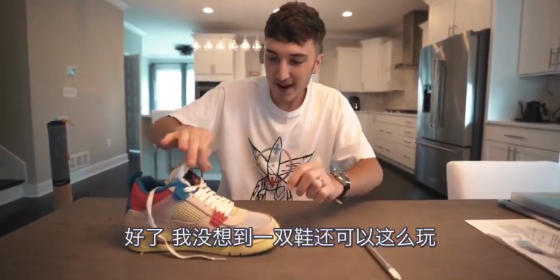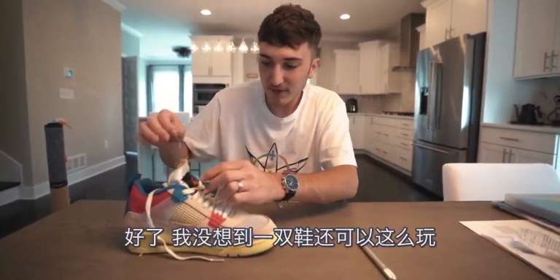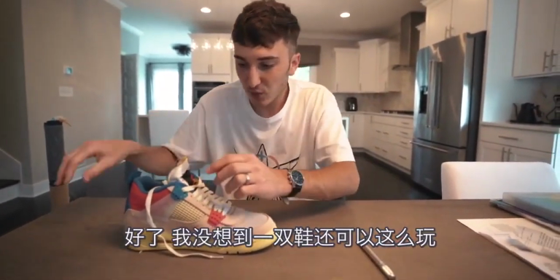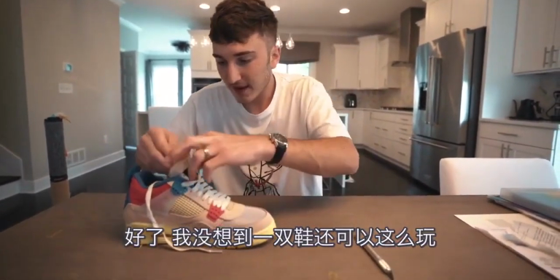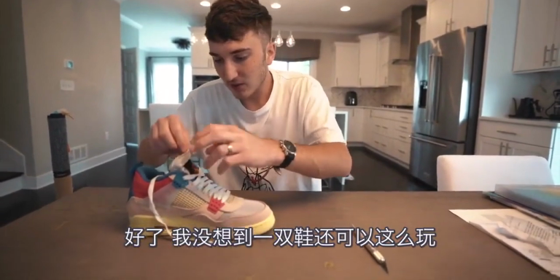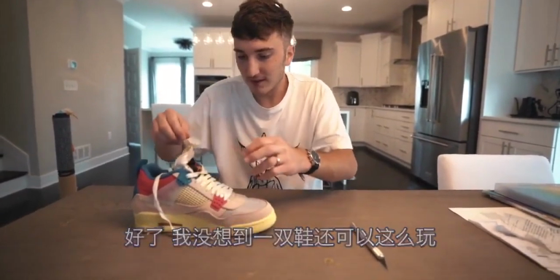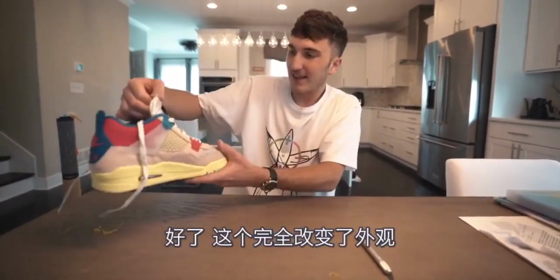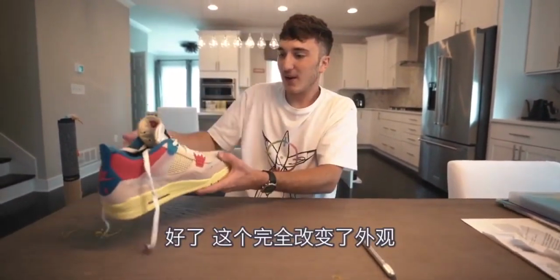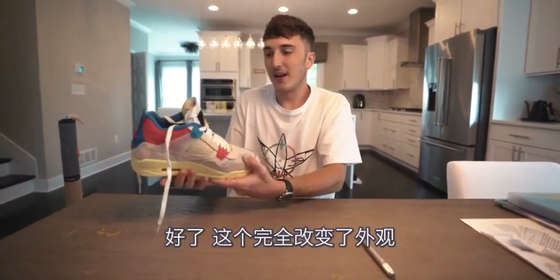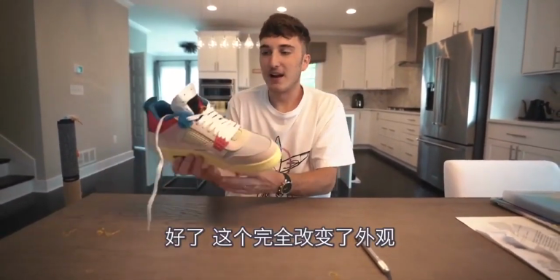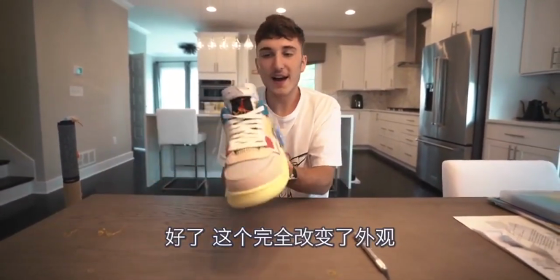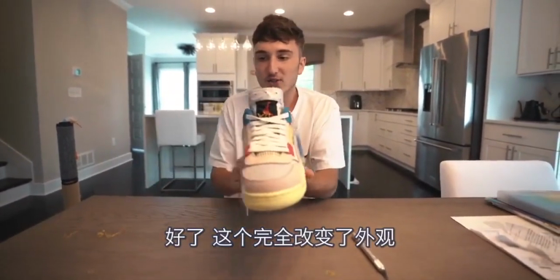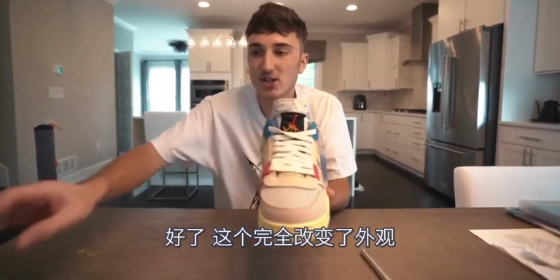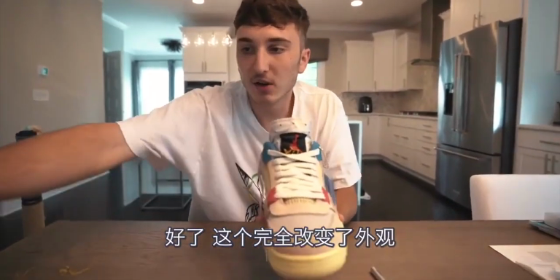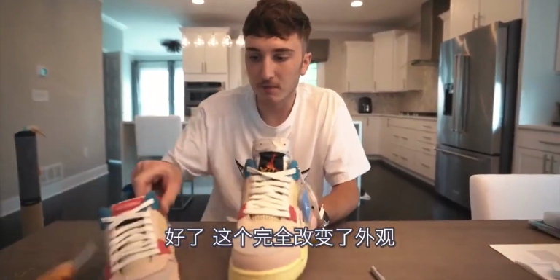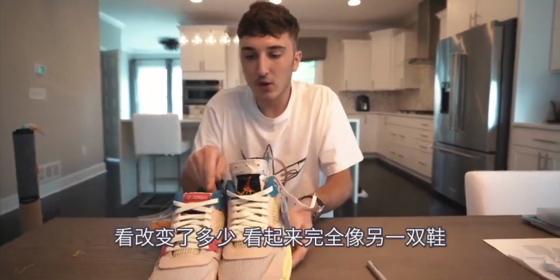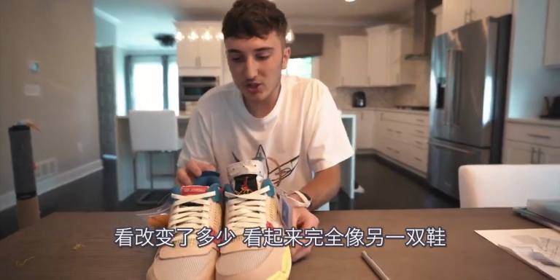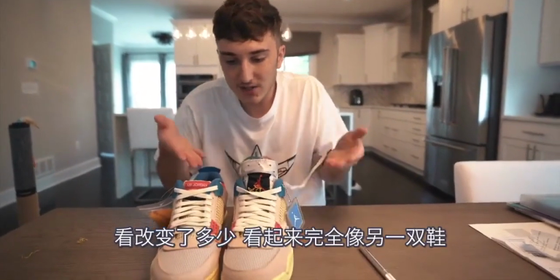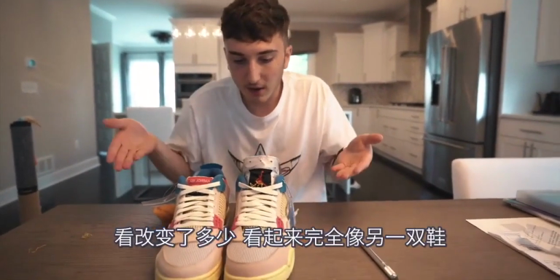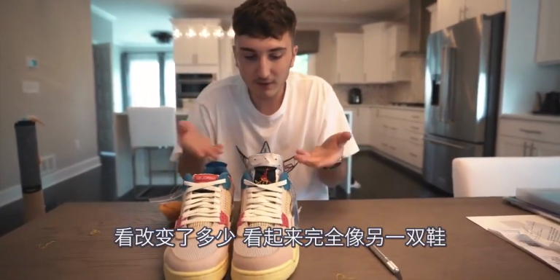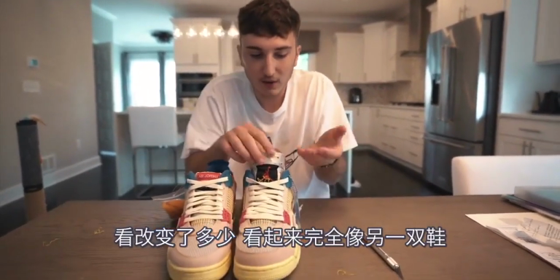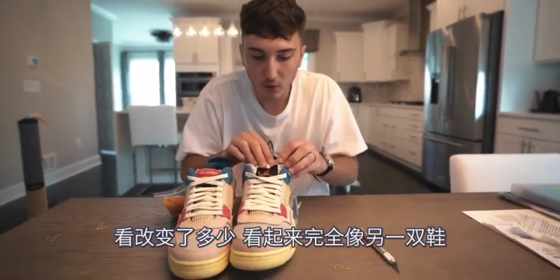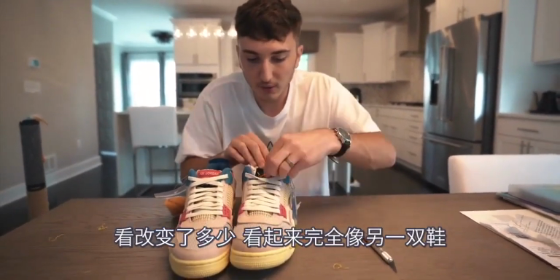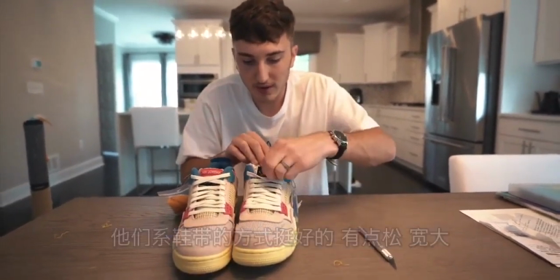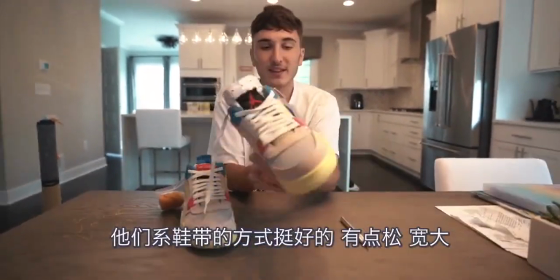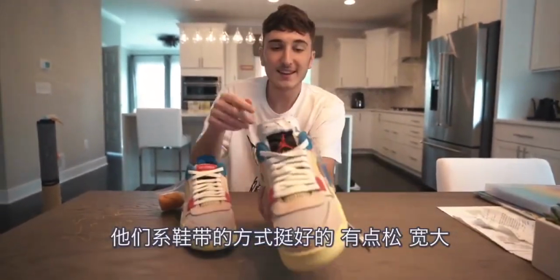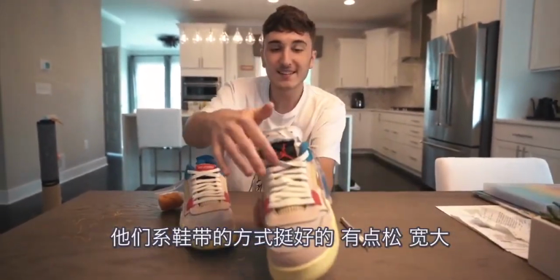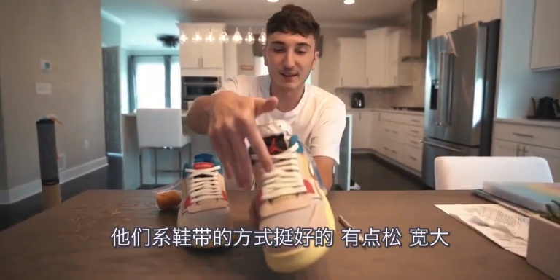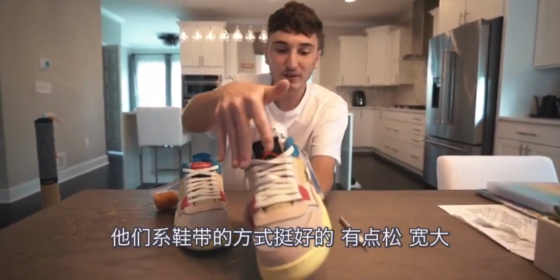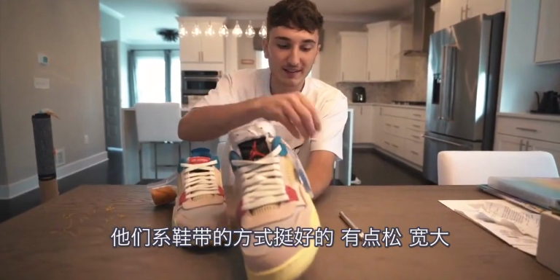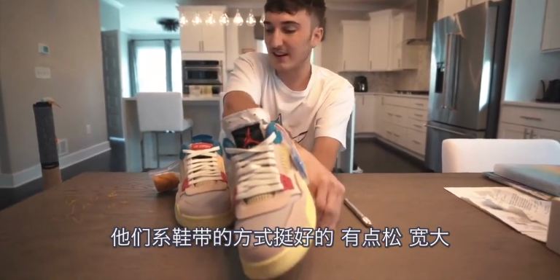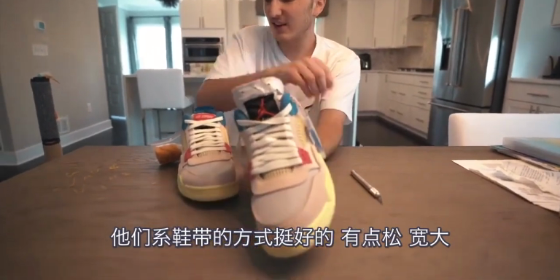I can't believe a shoe was made to do this. Now that changes the look — look how that changes the look! I just think it looks like a totally different shoe now. The way that they laced it is nice — it's a looser lace, looks kind of thicker.